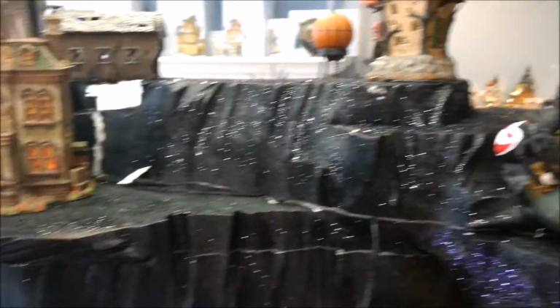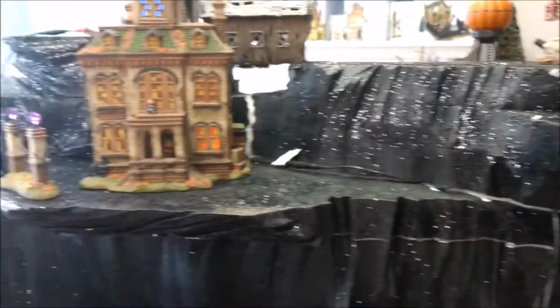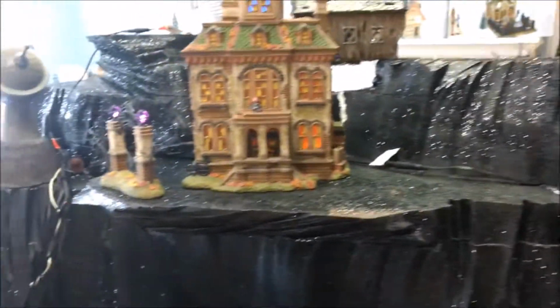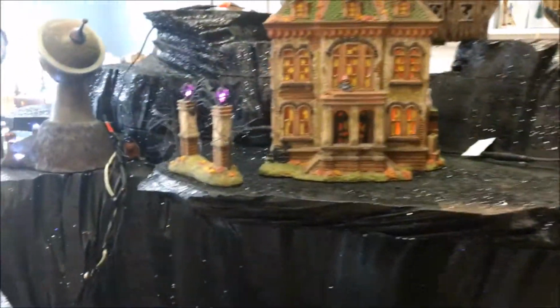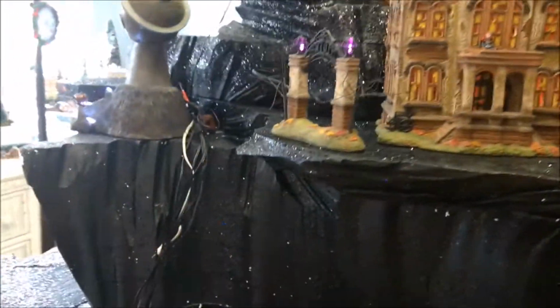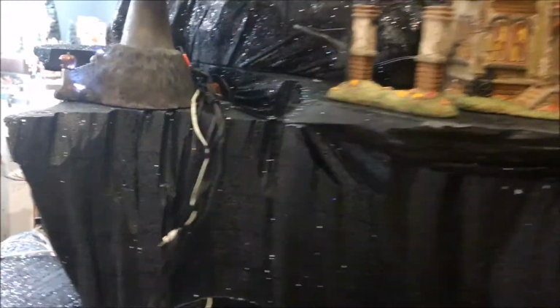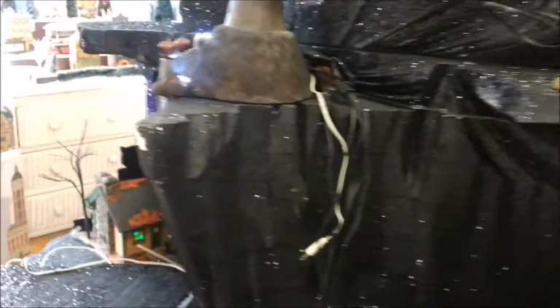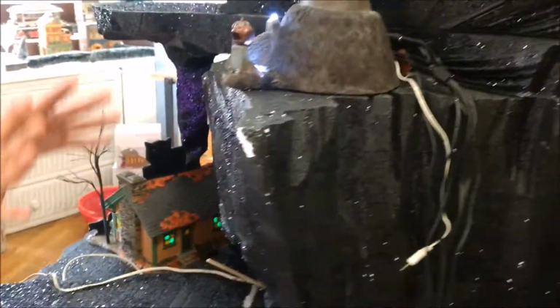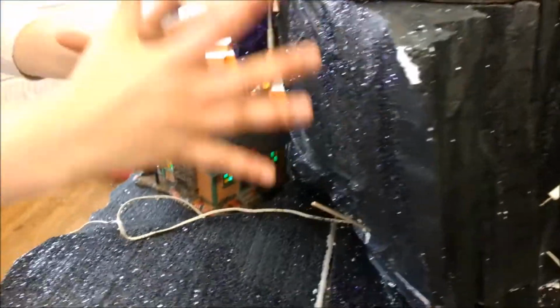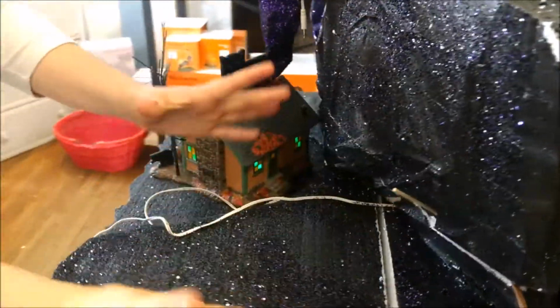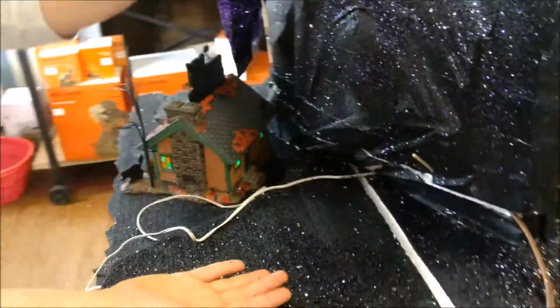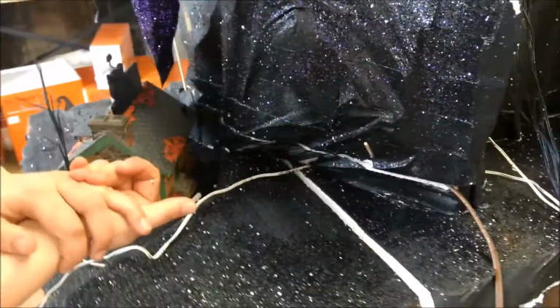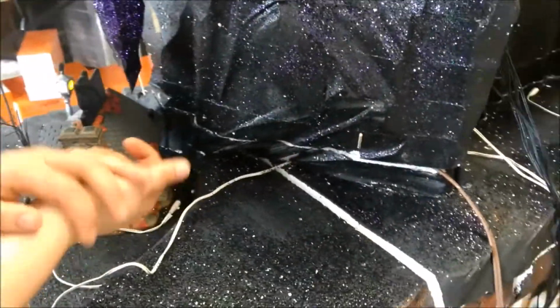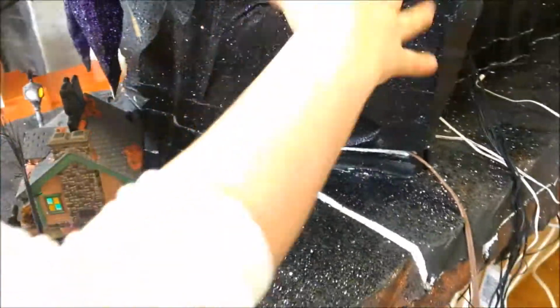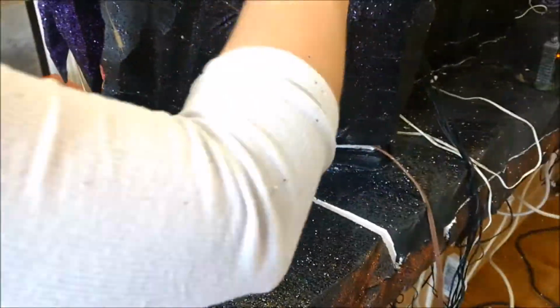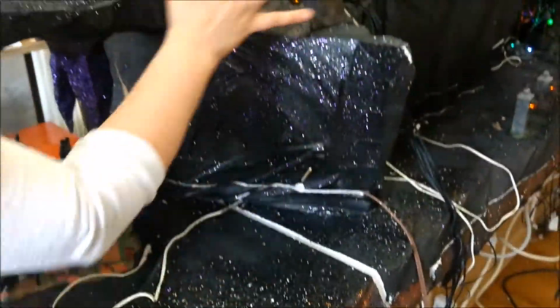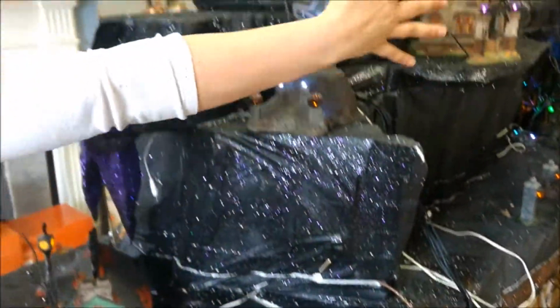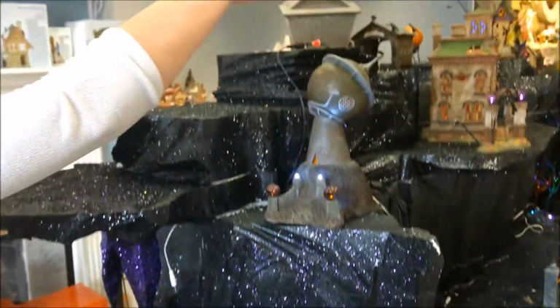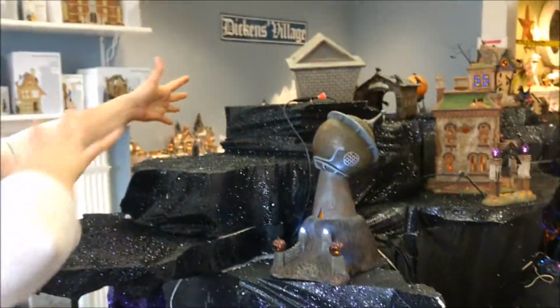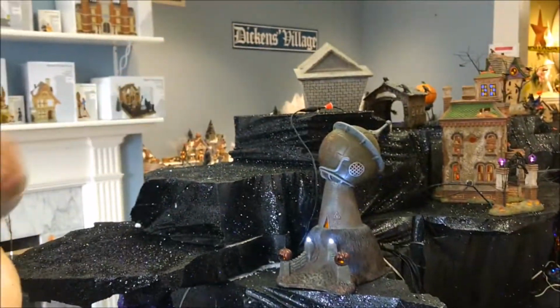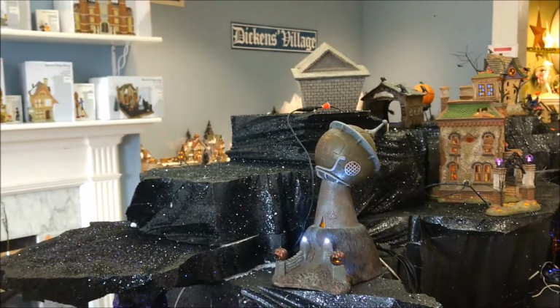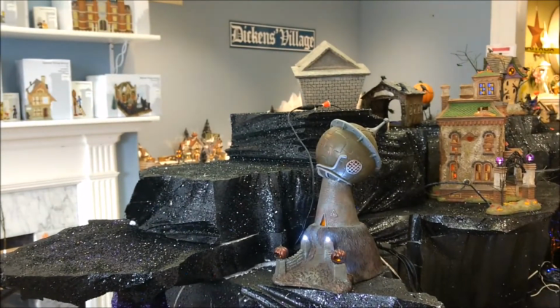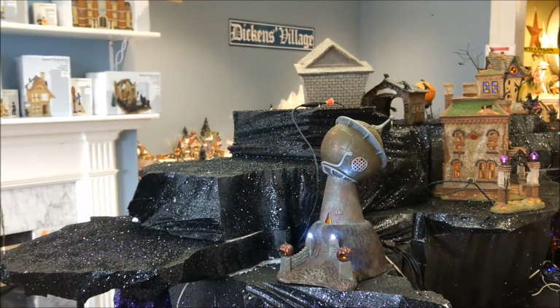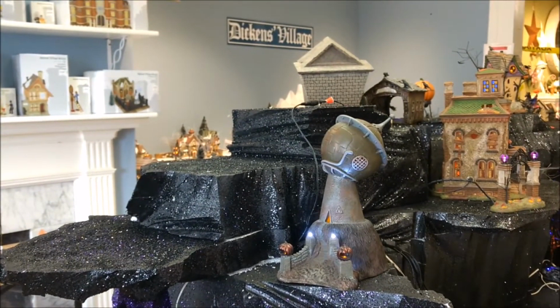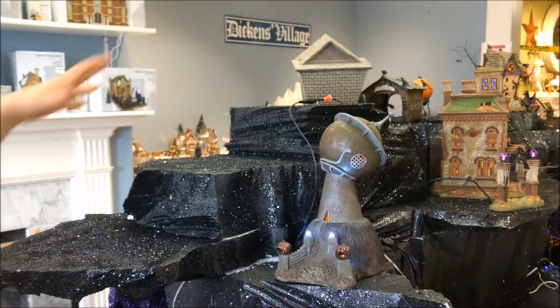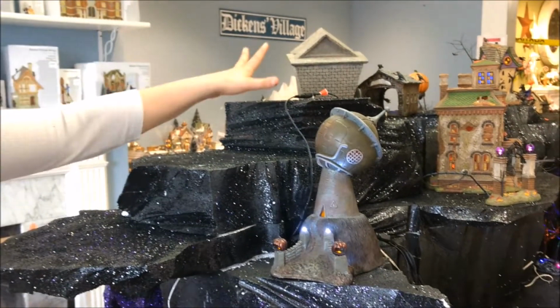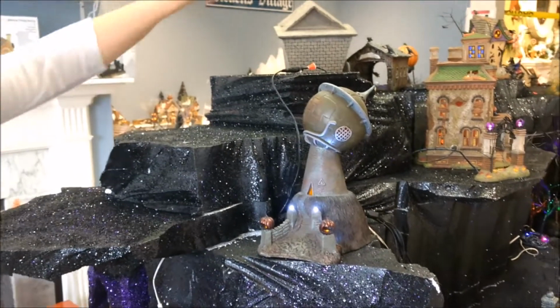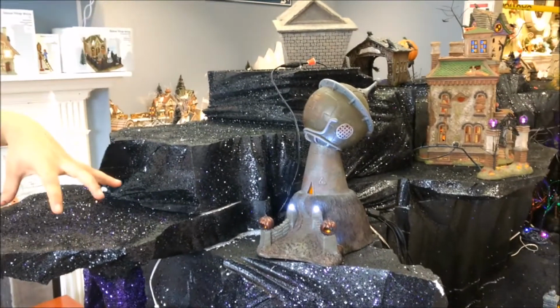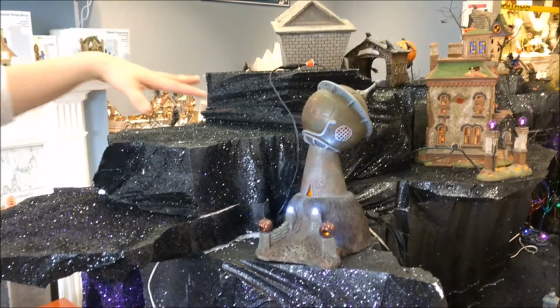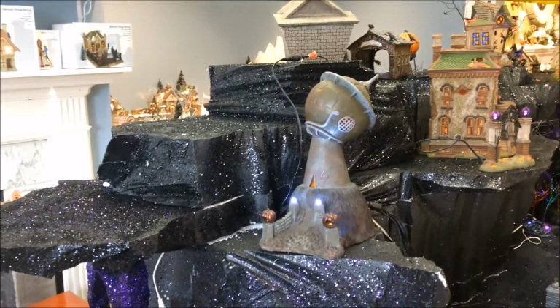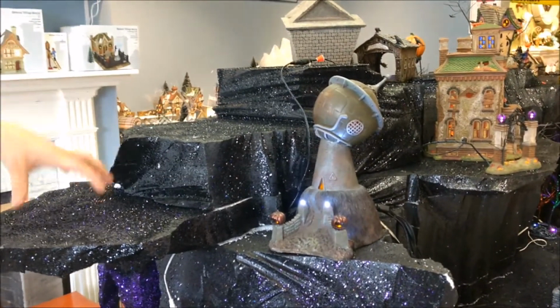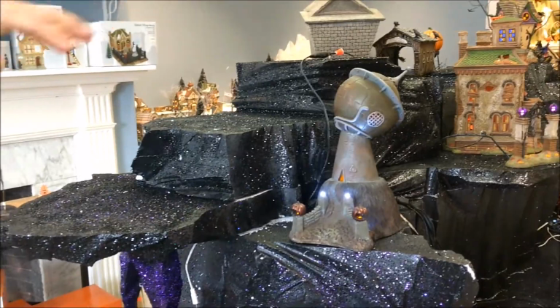If you follow me here, the Monster Mash house is going to be up here. And then at the top, this is going to be the Nightmare Before Christmas World — the moon, the tree house, and Jack's house.